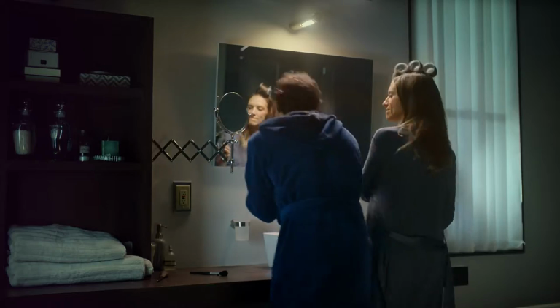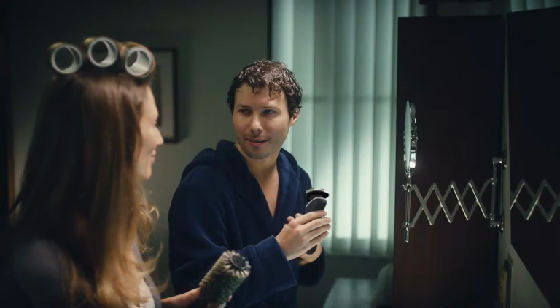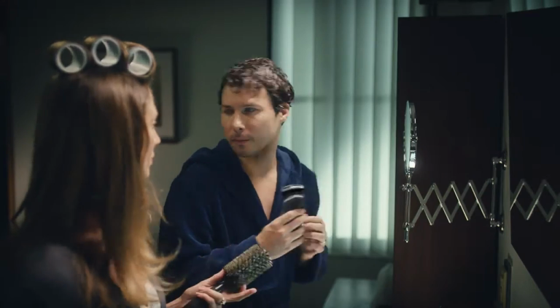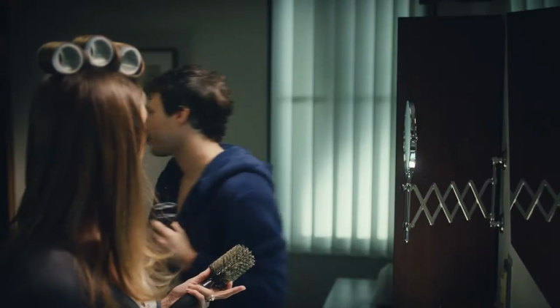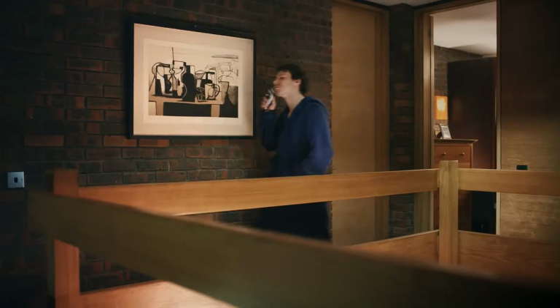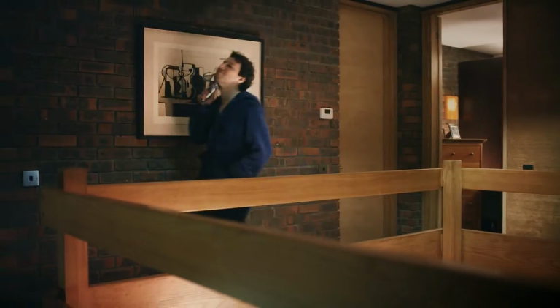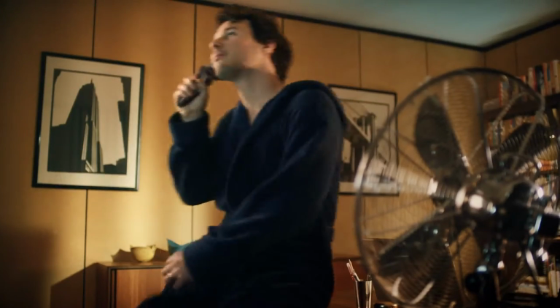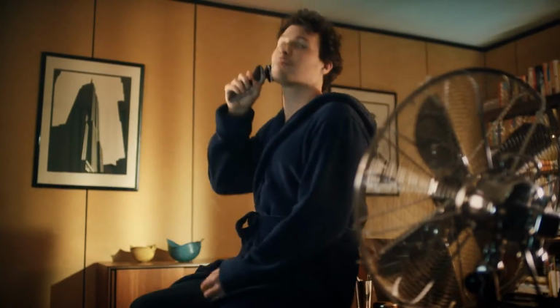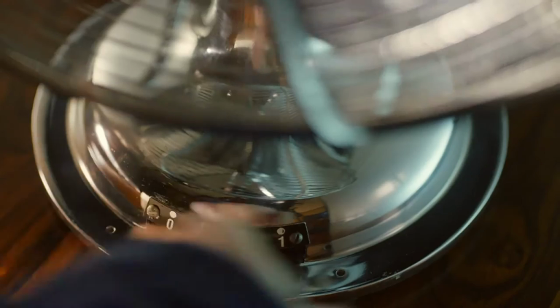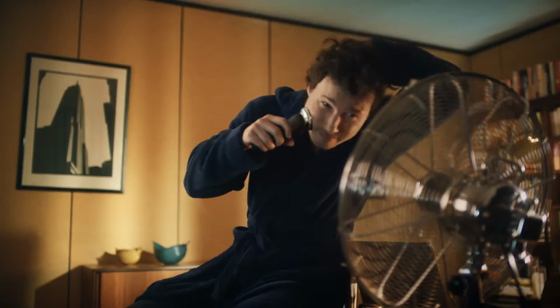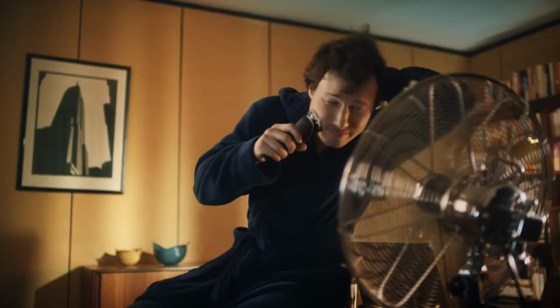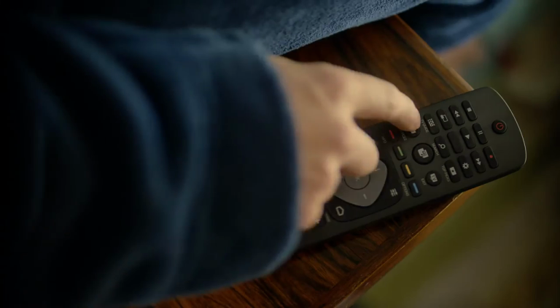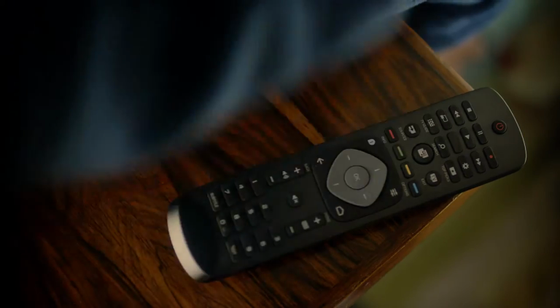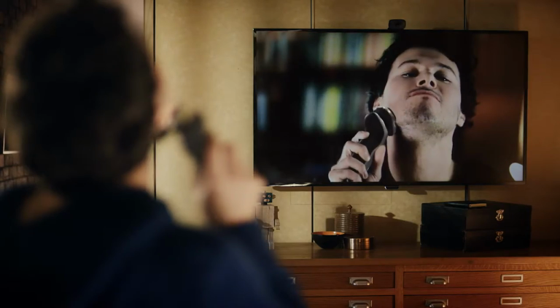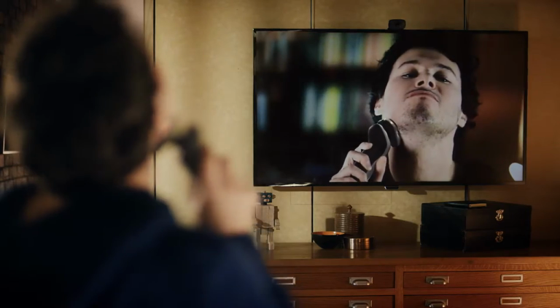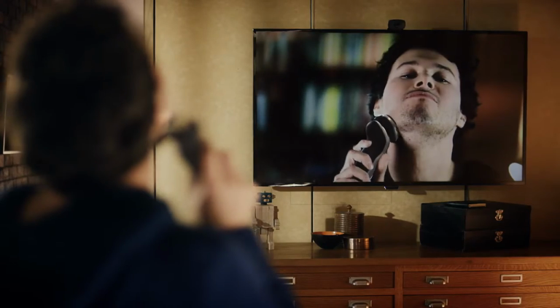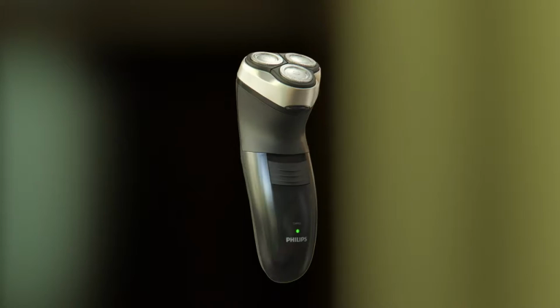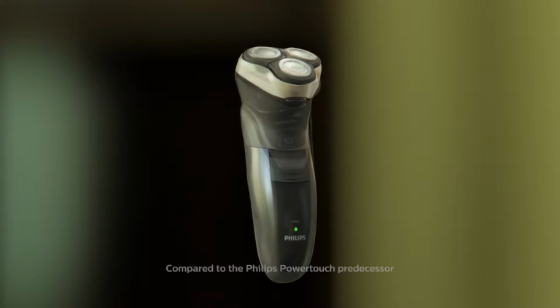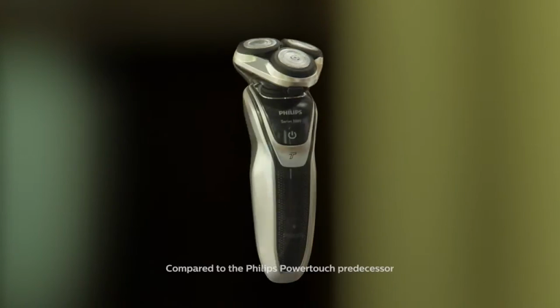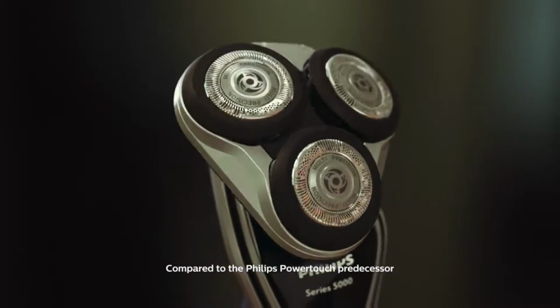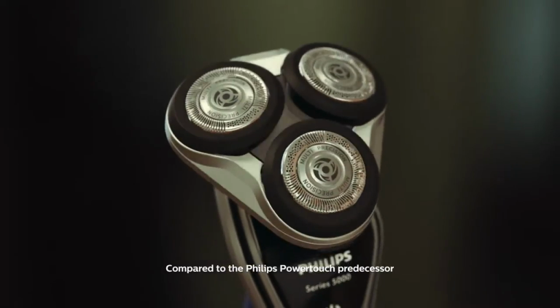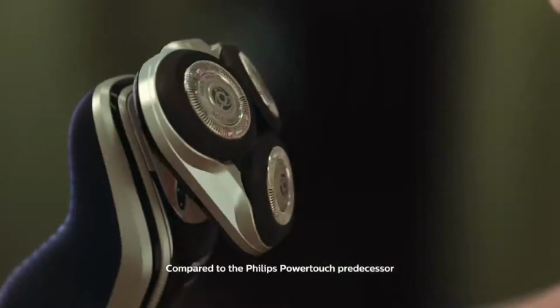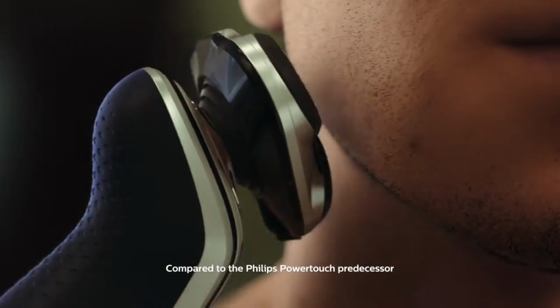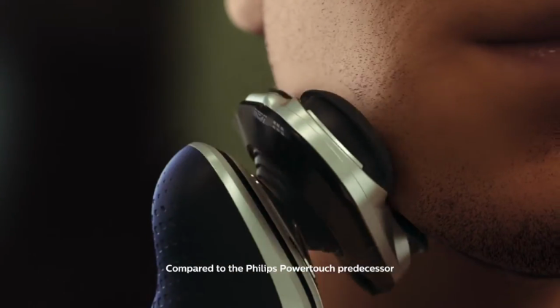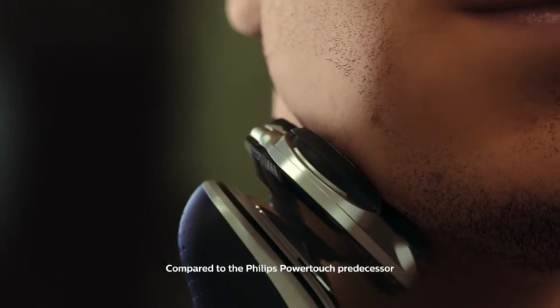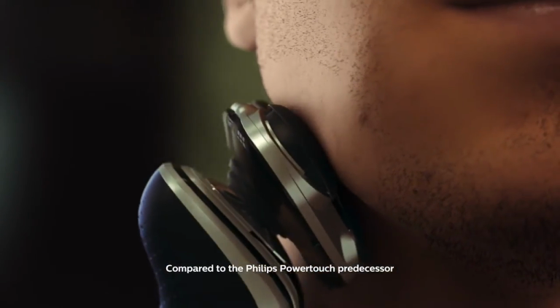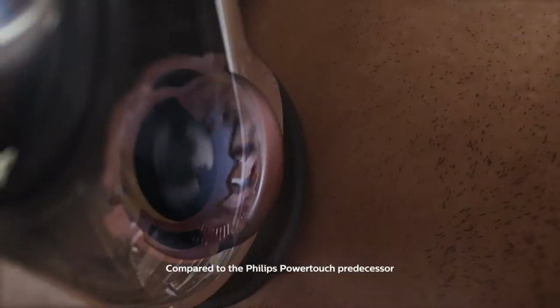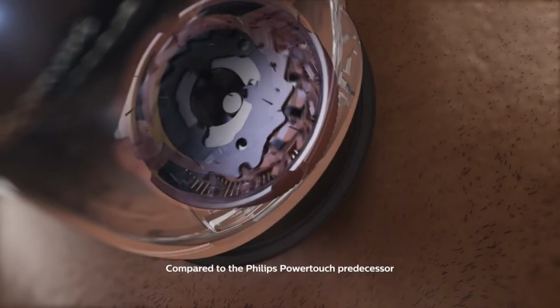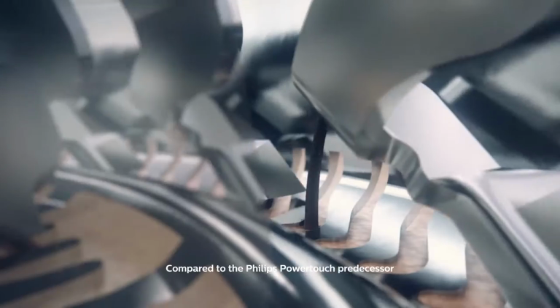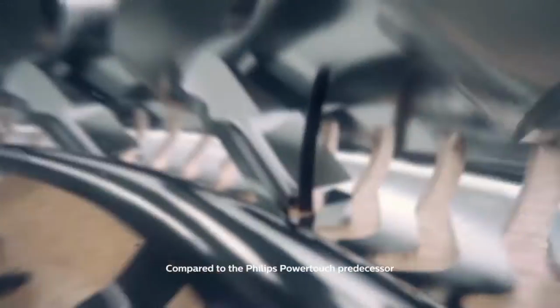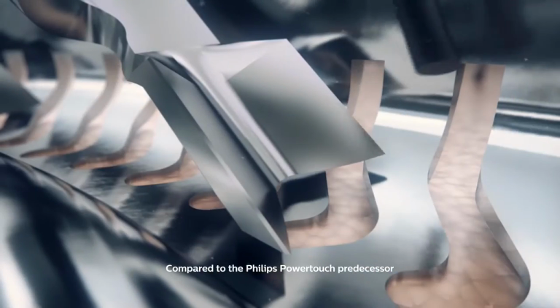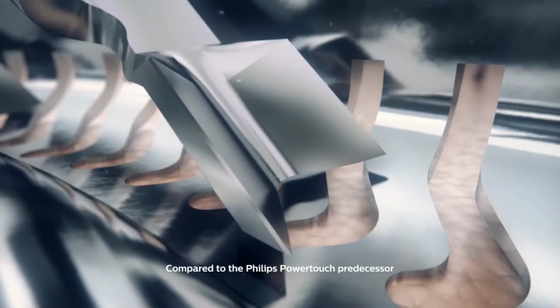Getting ready is a challenge, but there's always a smart solution like the Philips Shaver 5000. Re-engineered to follow the contours of your face closer than ever before, it's twice as comfortable as our best-selling power touch shaver.